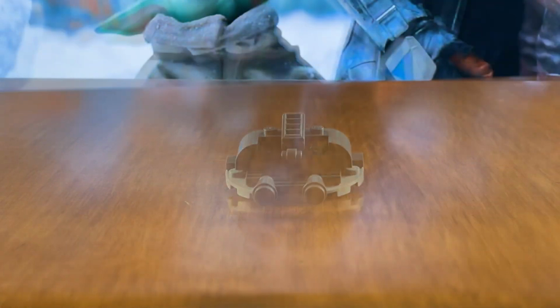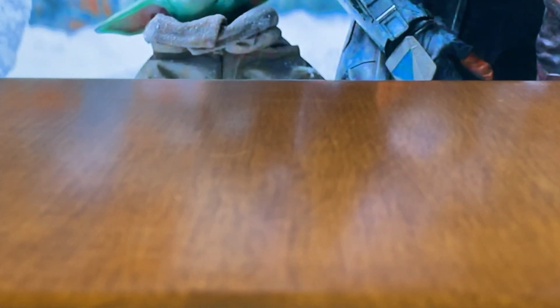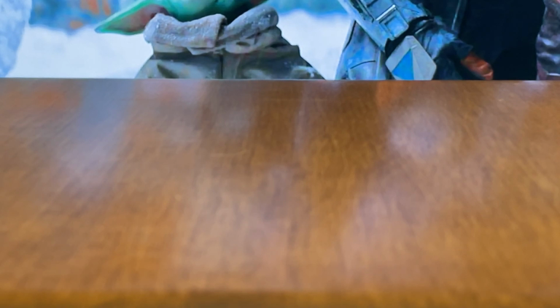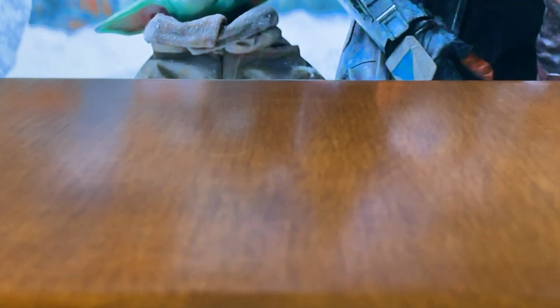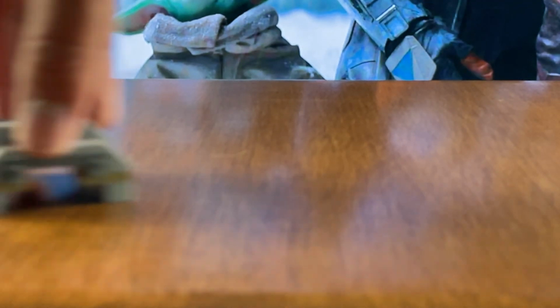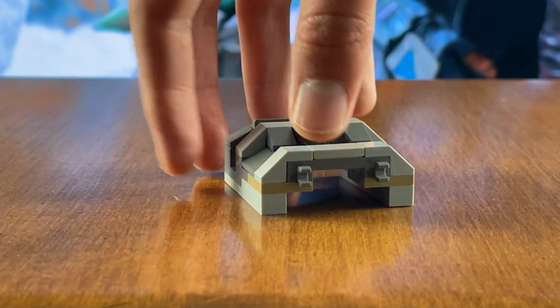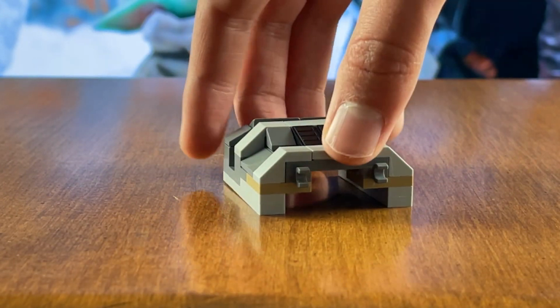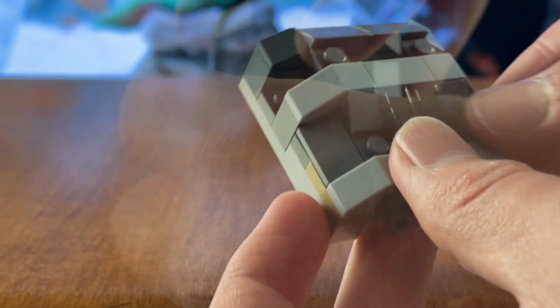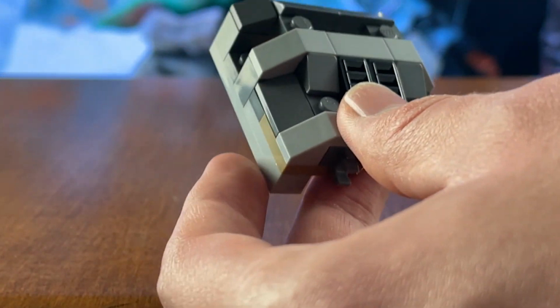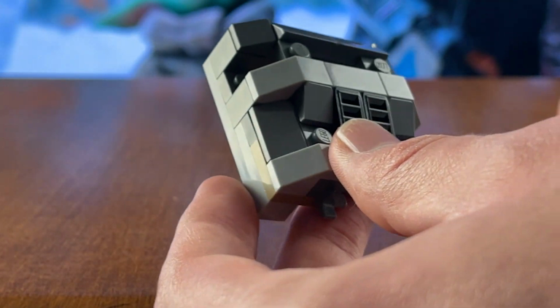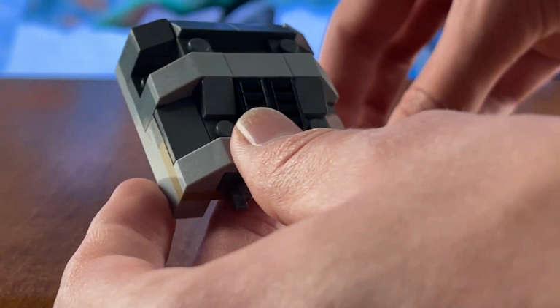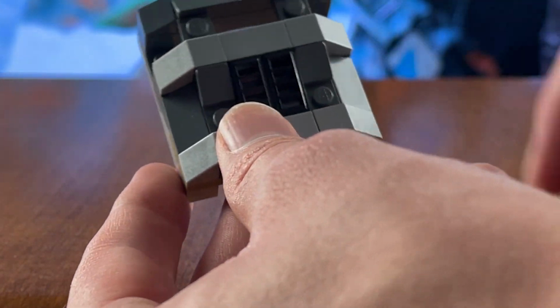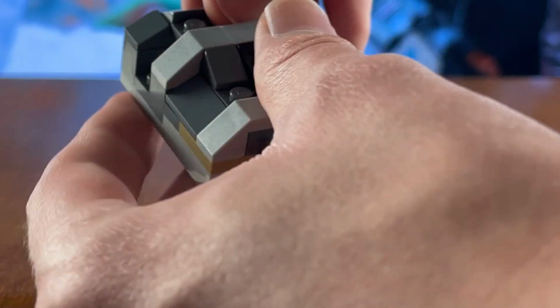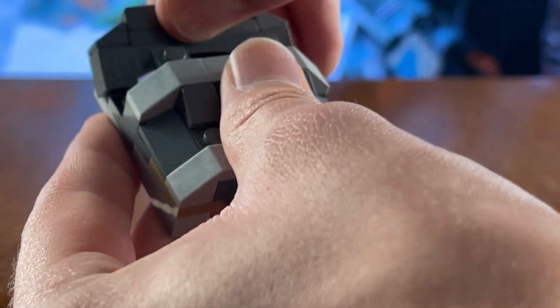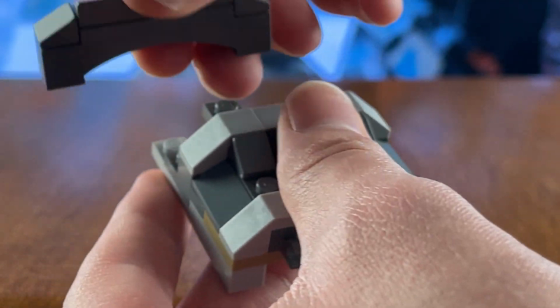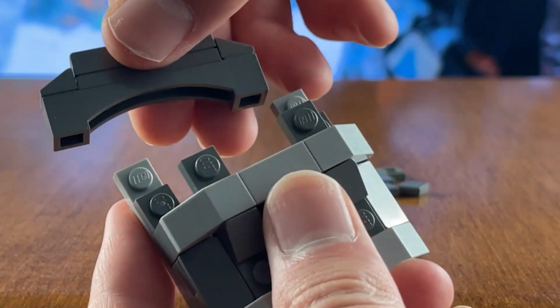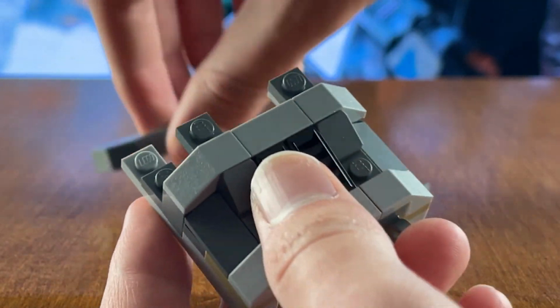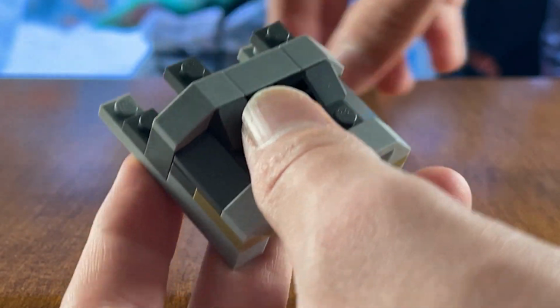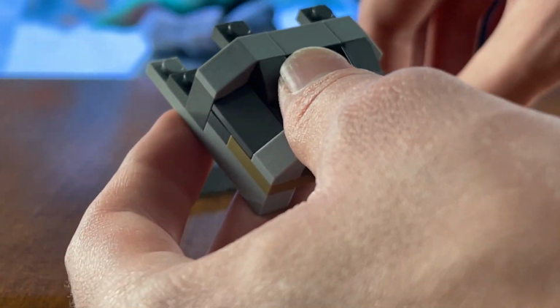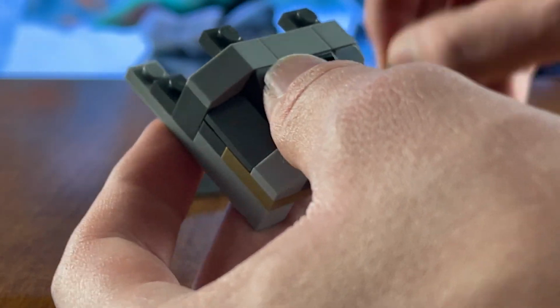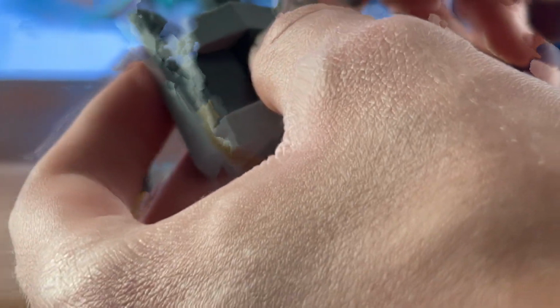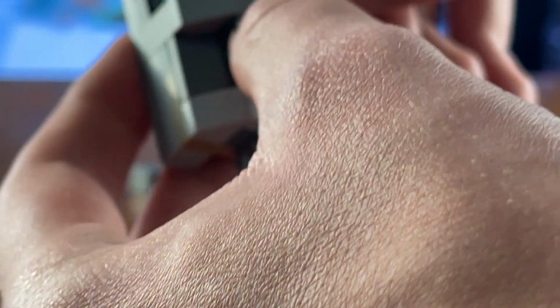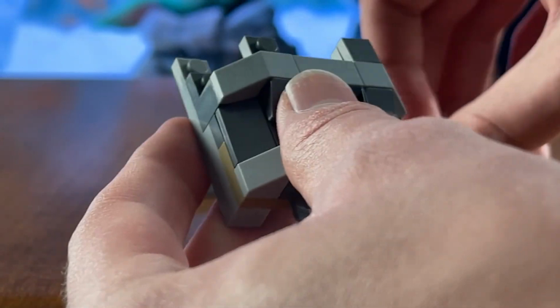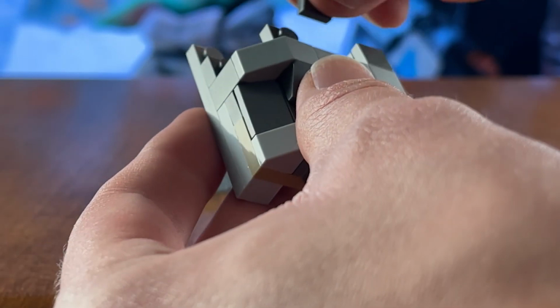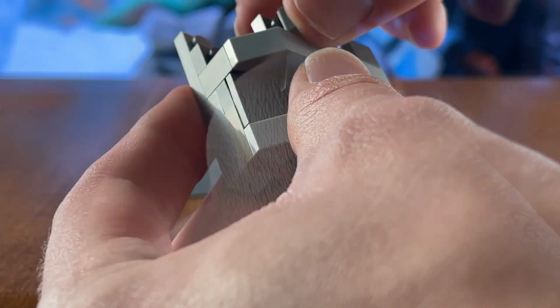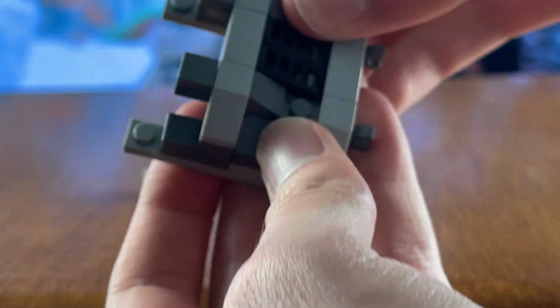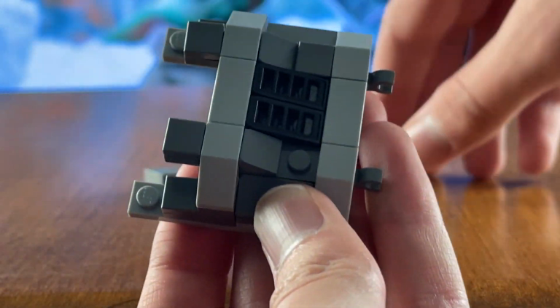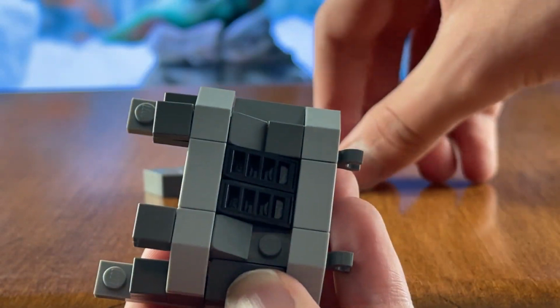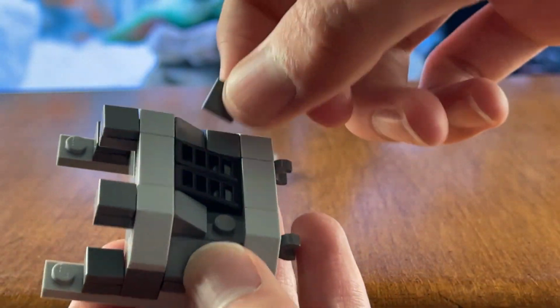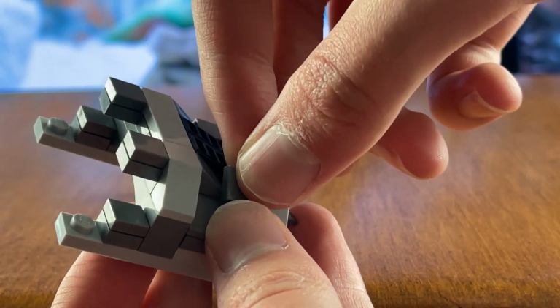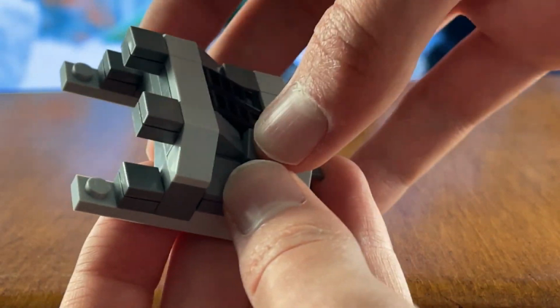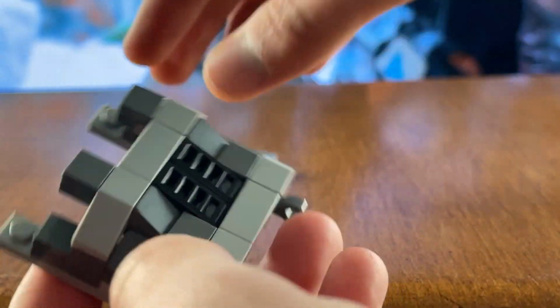Before we put the model all back together, we're going to move on to this back hatch here. What you're going to want to do is take six 1x1 tiles, take off this little top part here — this will just make it easier to place the tiles on — and then place them on these exposed studs. This will kind of finish off the rest of the back of the hatch here.